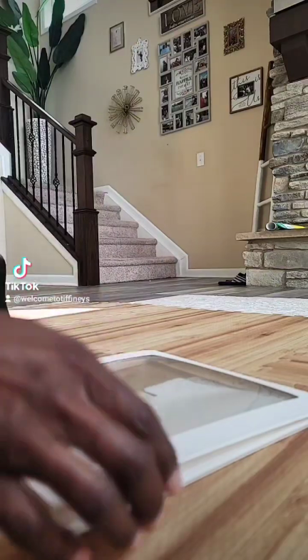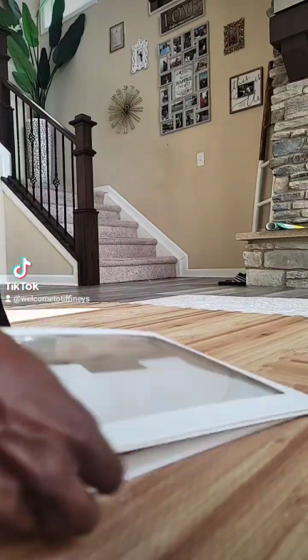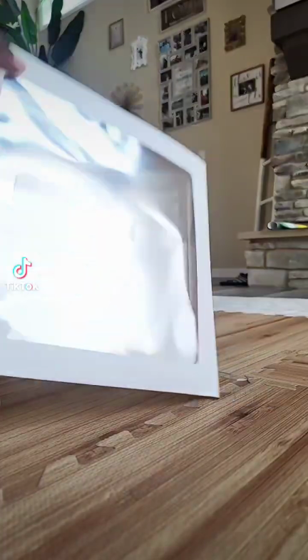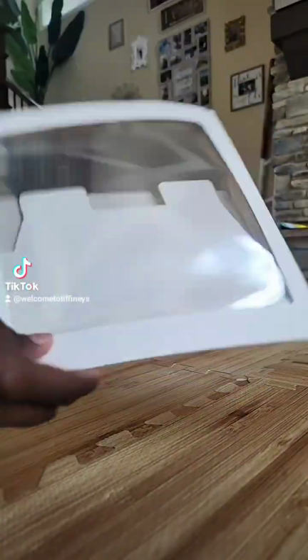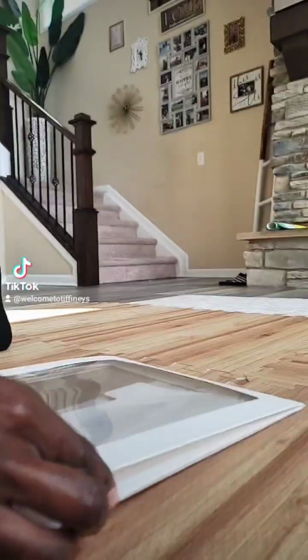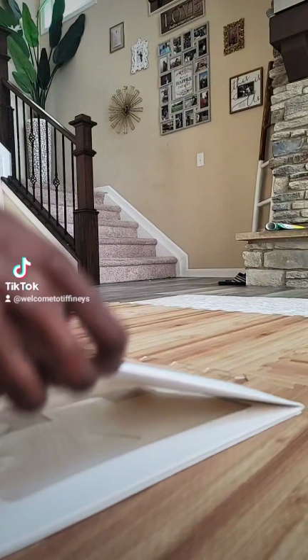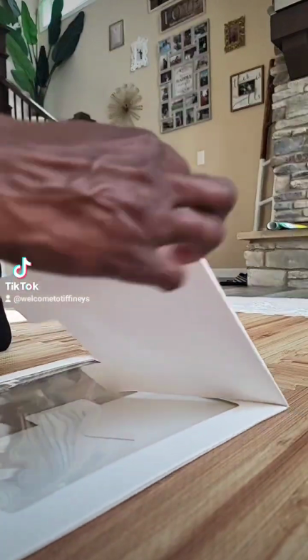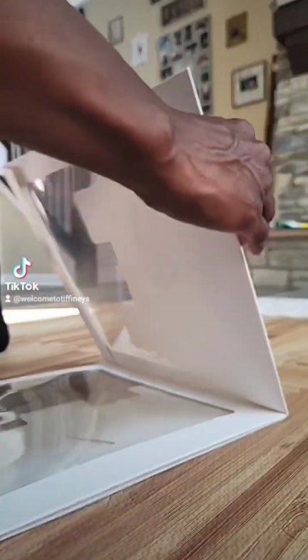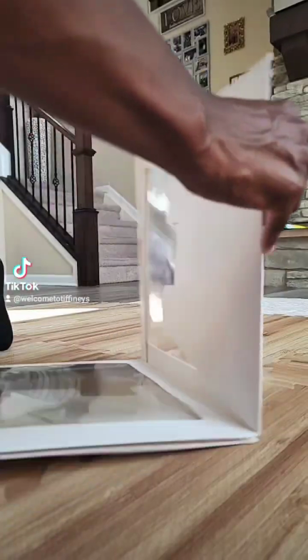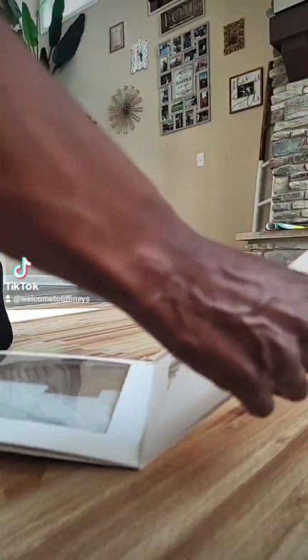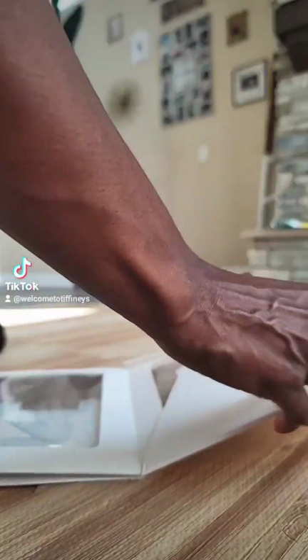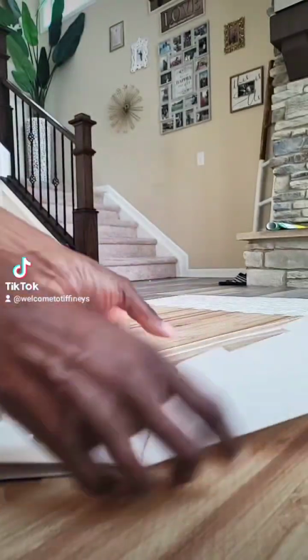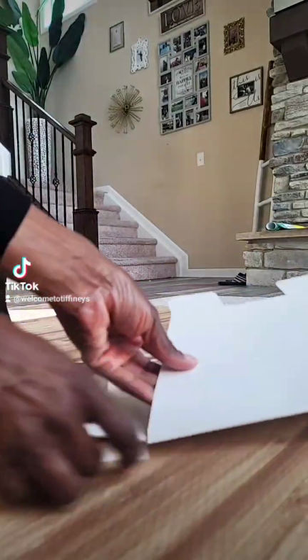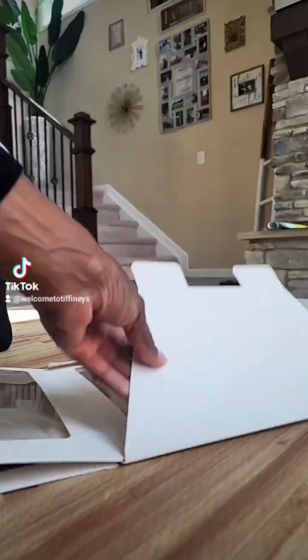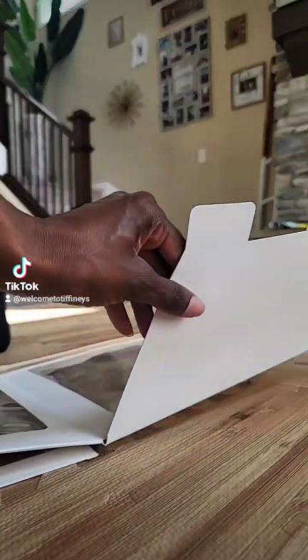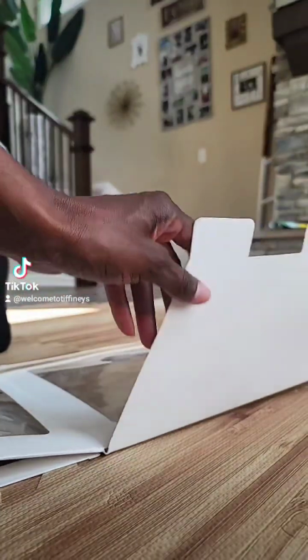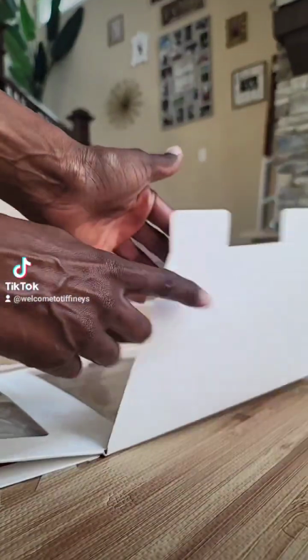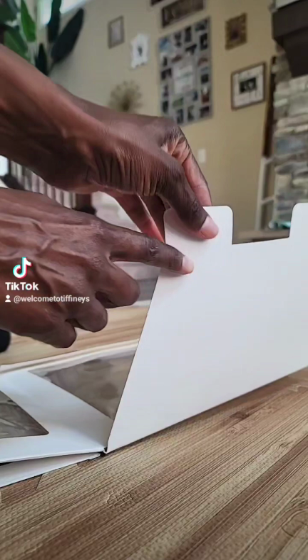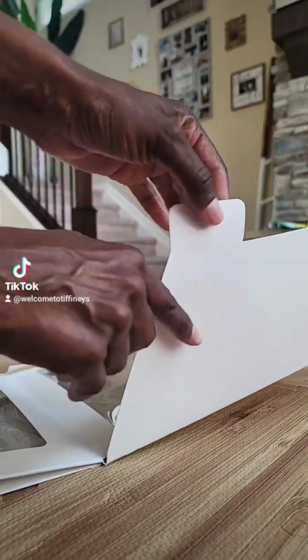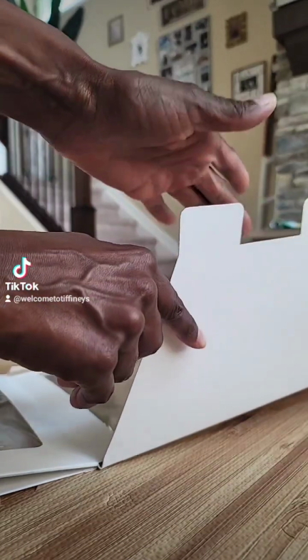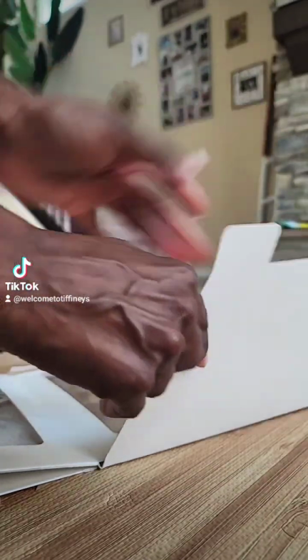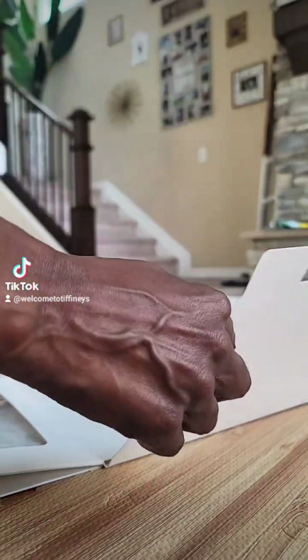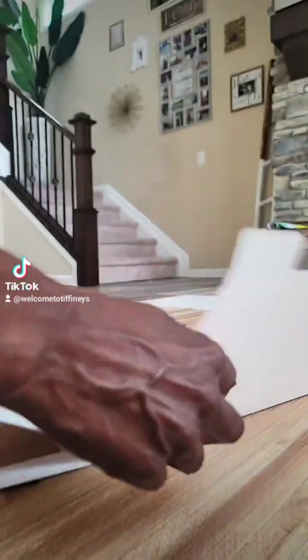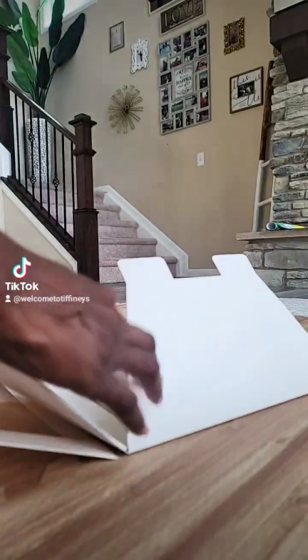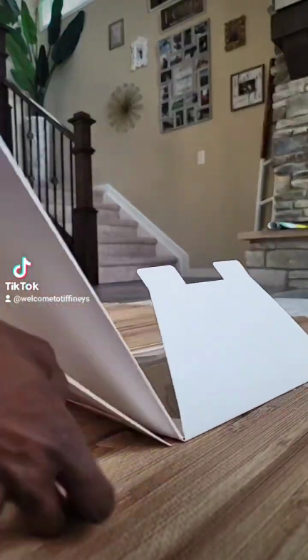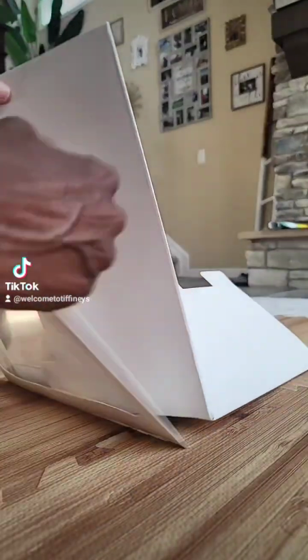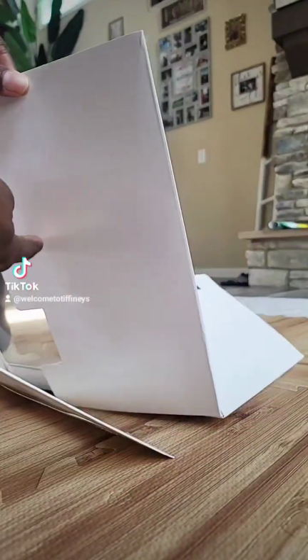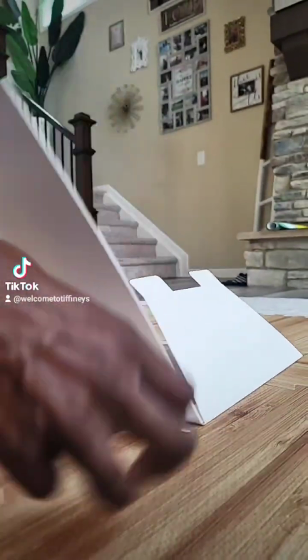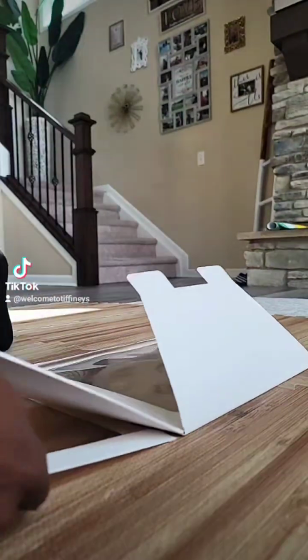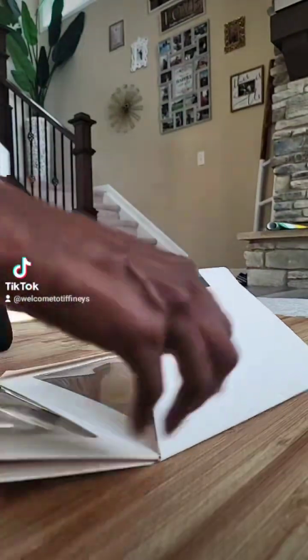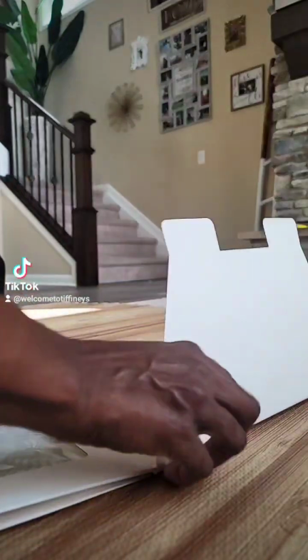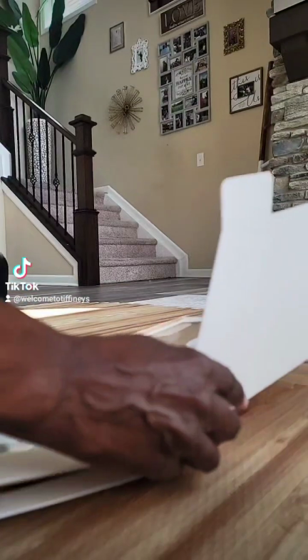So when you get it, it looks like this. So what you want to do, you want to open it in half, right? And the goal is to find this side because this is the bottom, and you want to find the other side that looks like that, right? So you find the bottom.